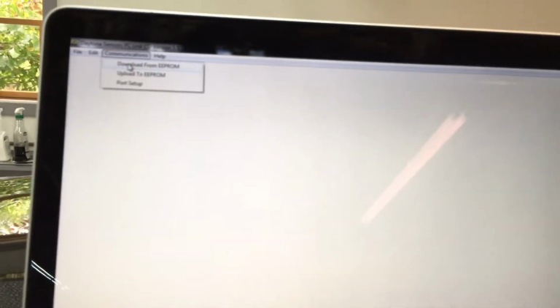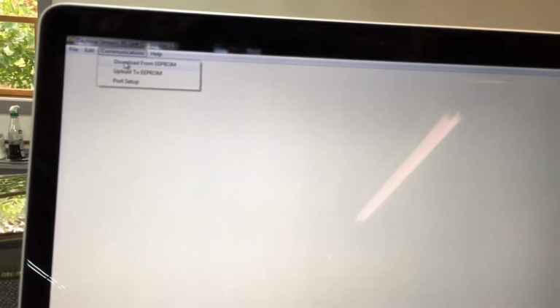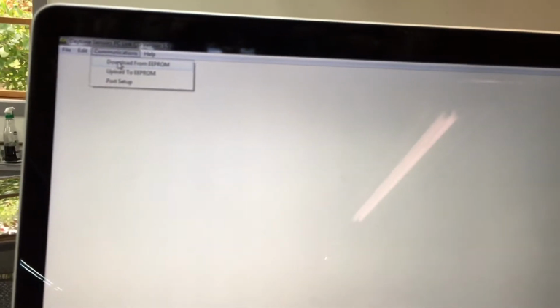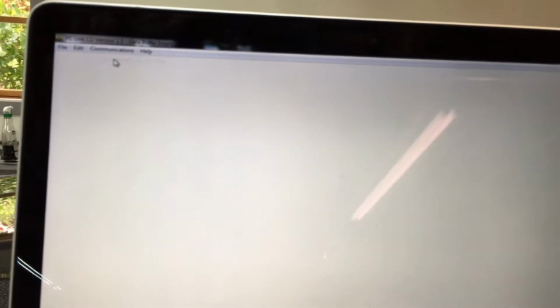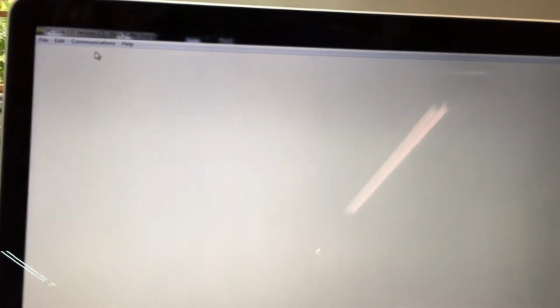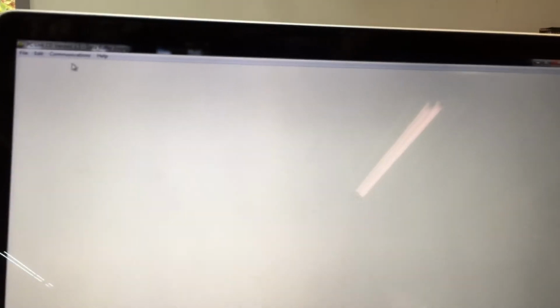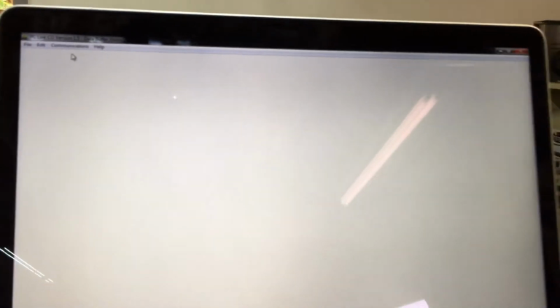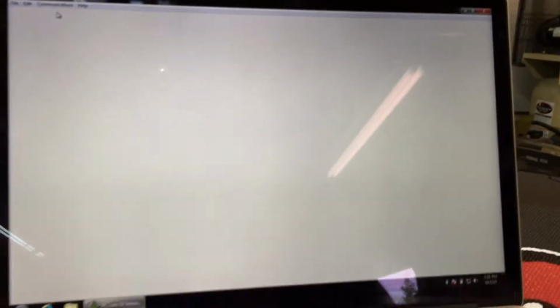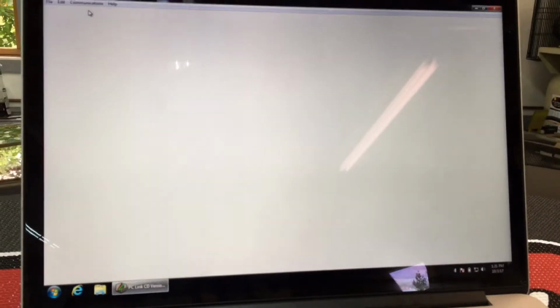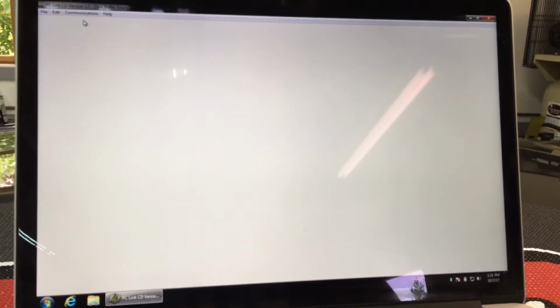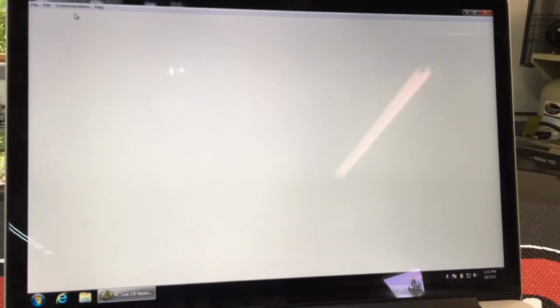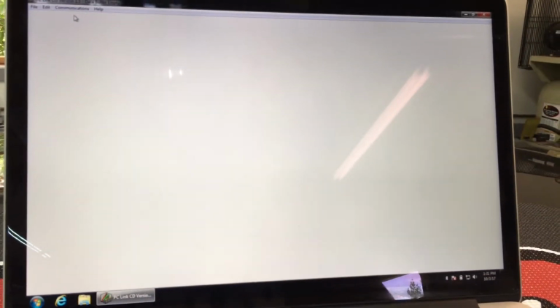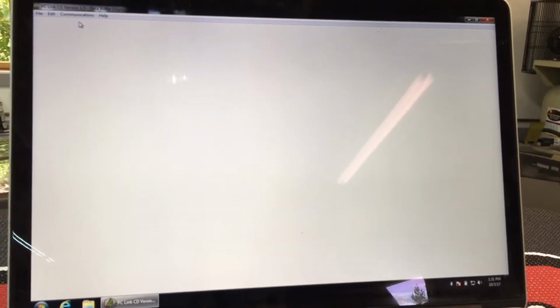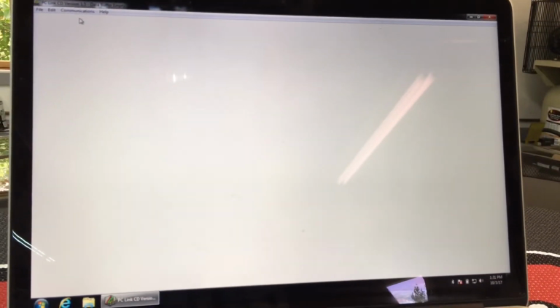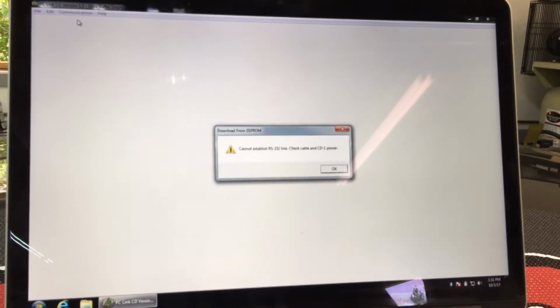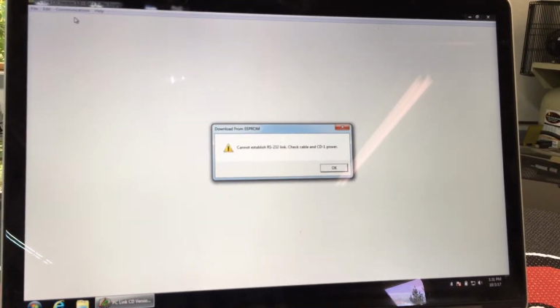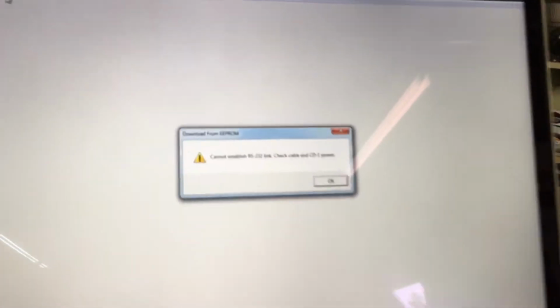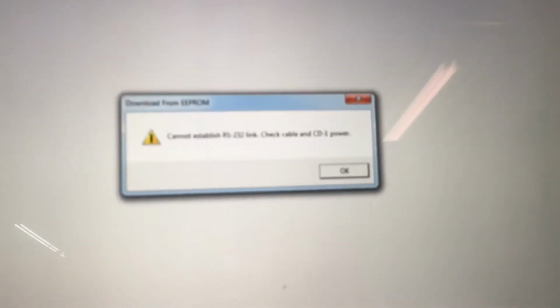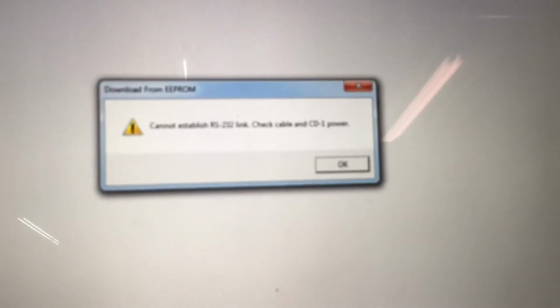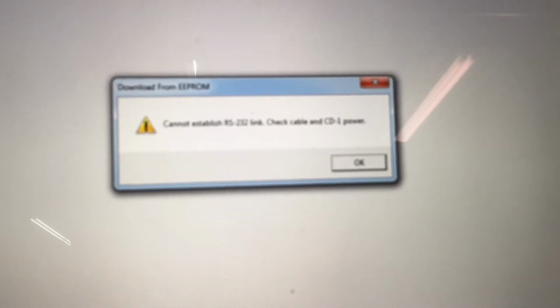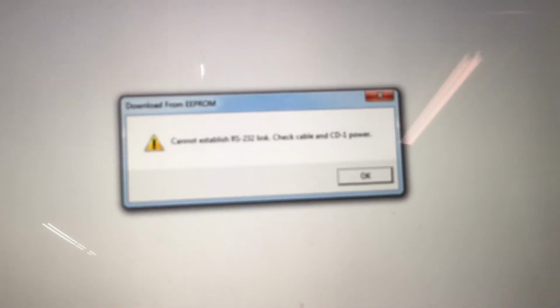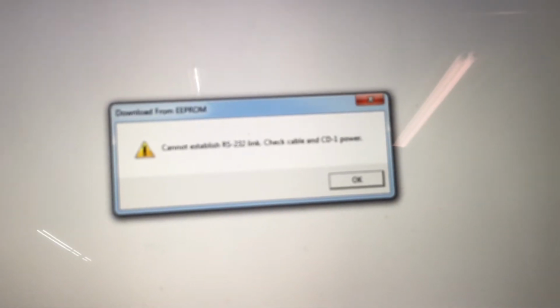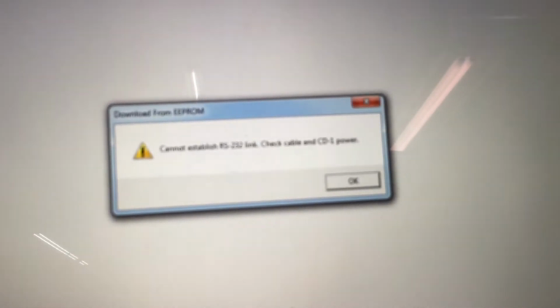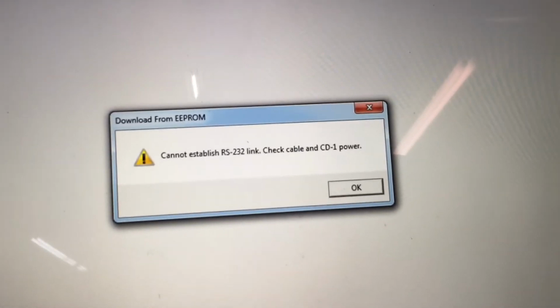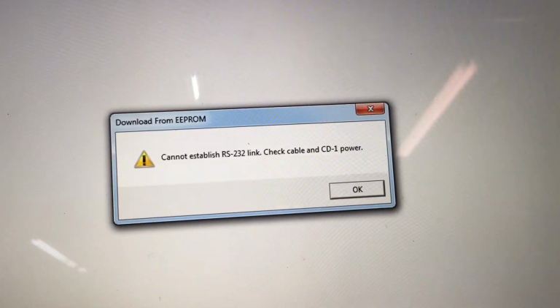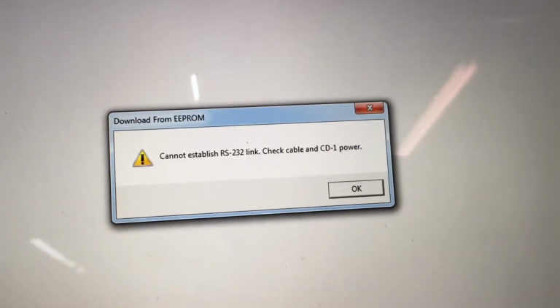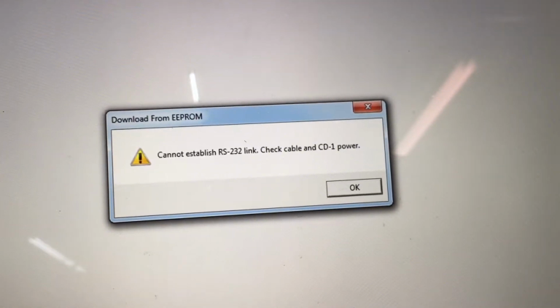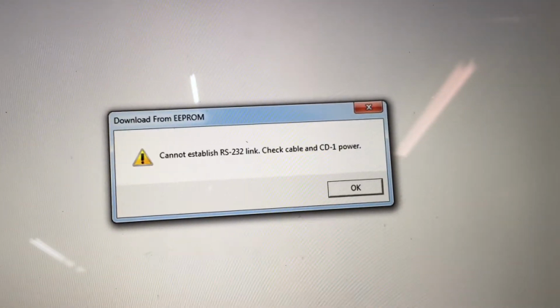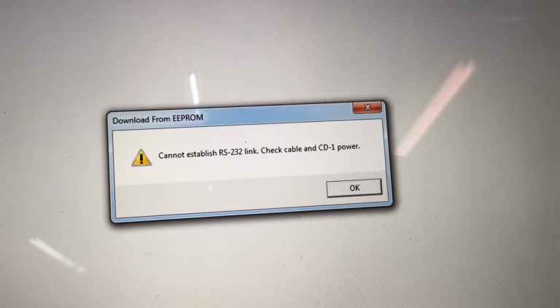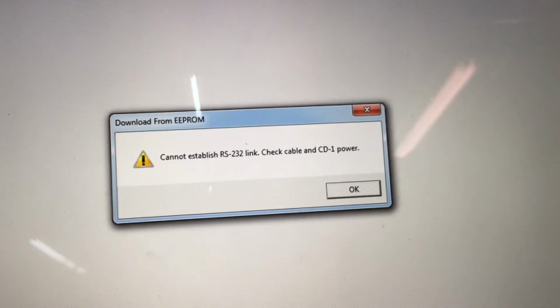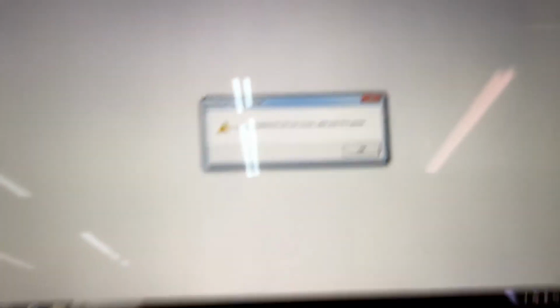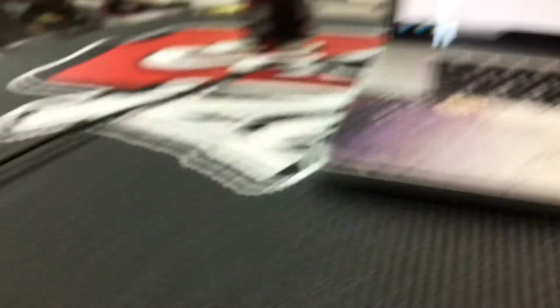I'll go to download. And that is the error message that is received: cannot establish RS-232 link — check cable and CDI power.